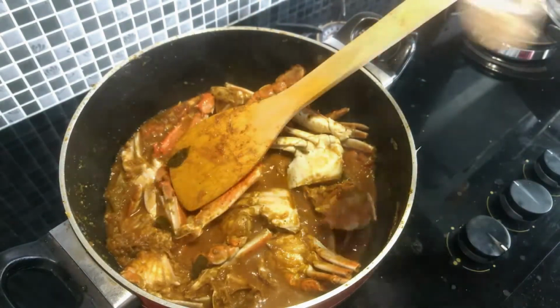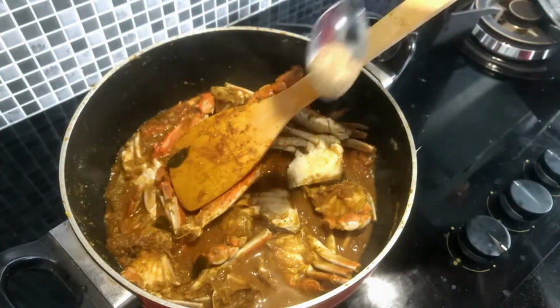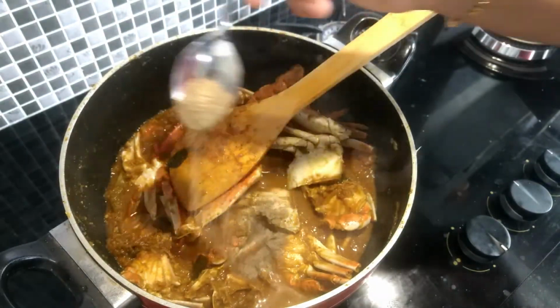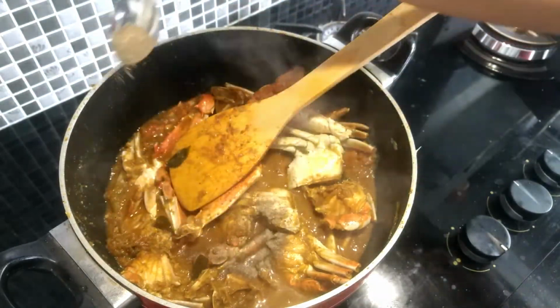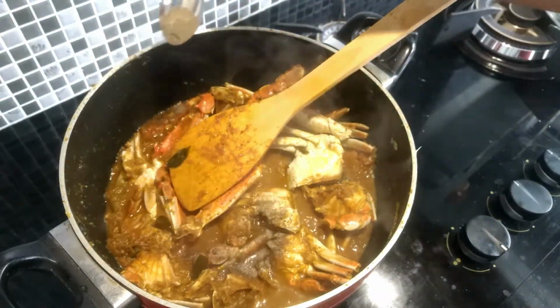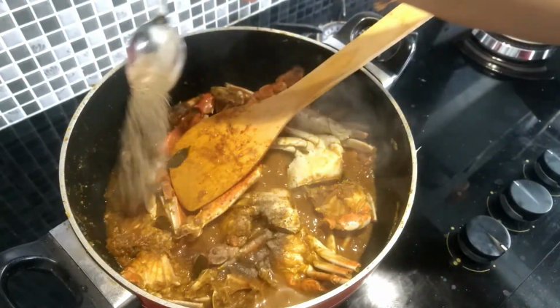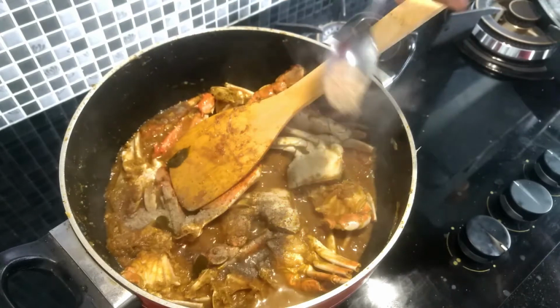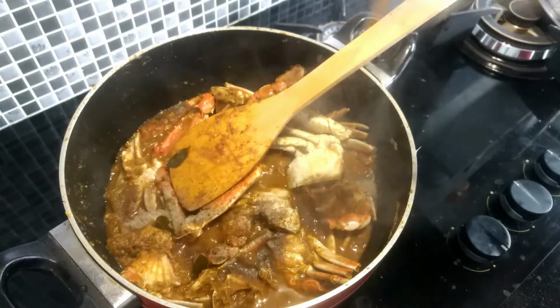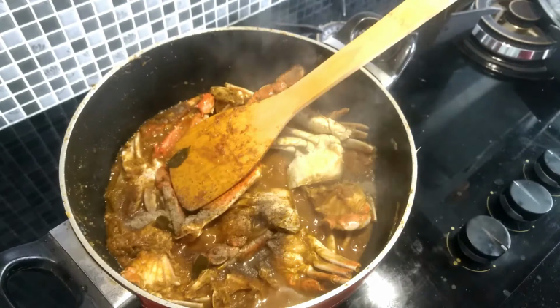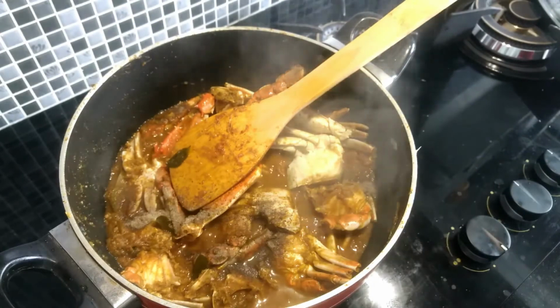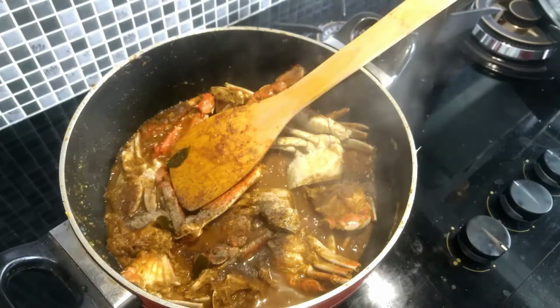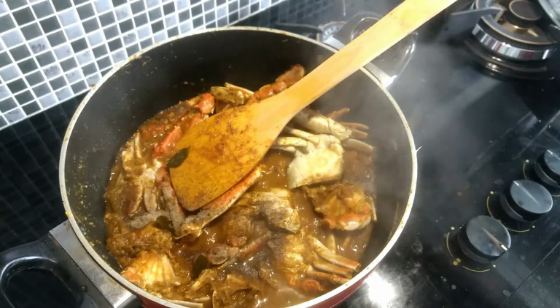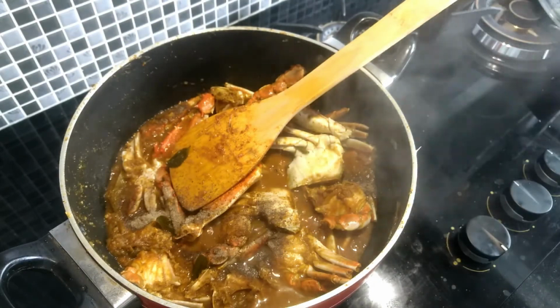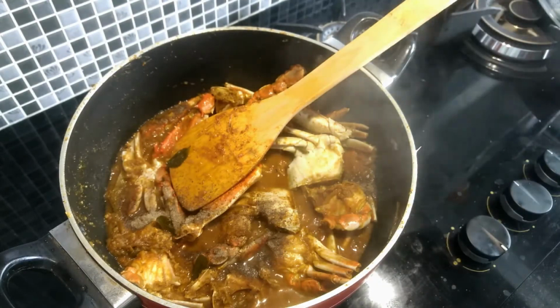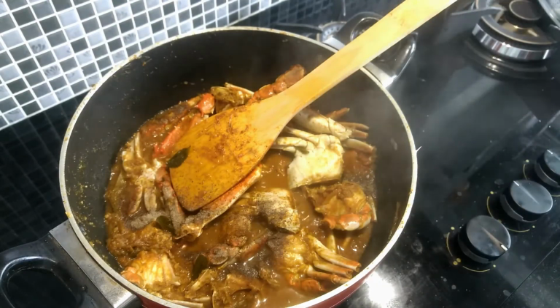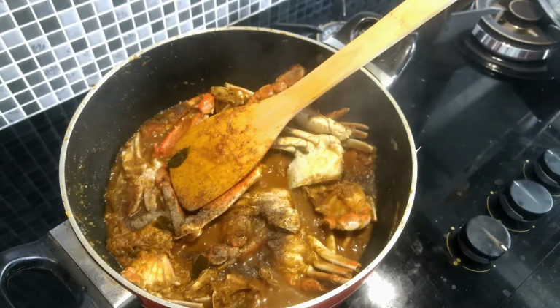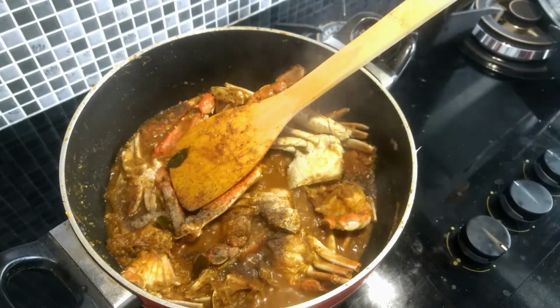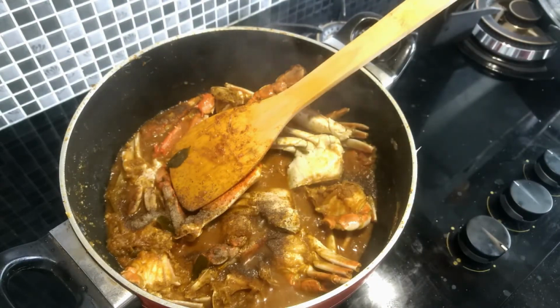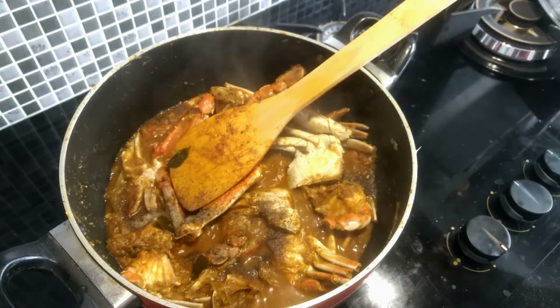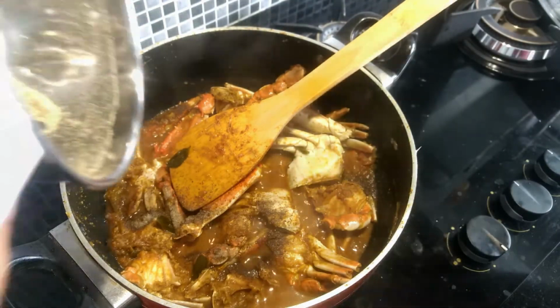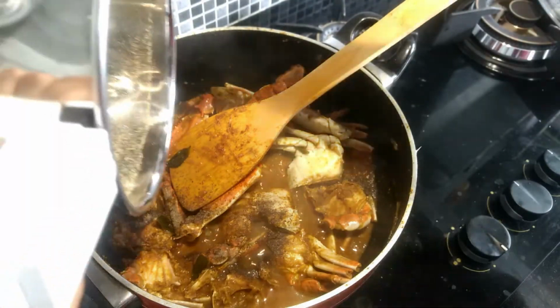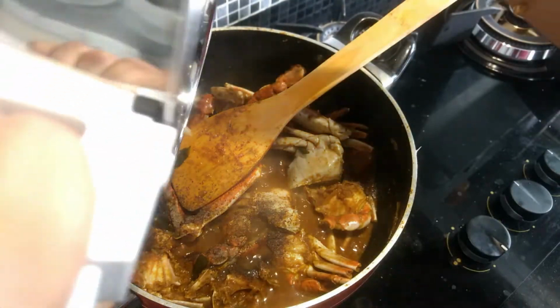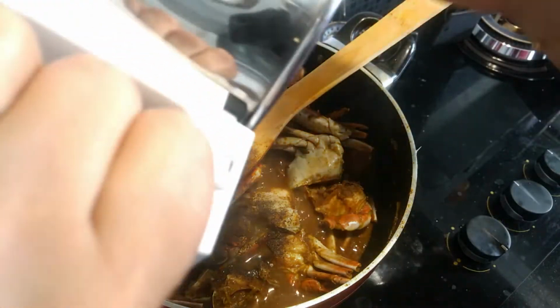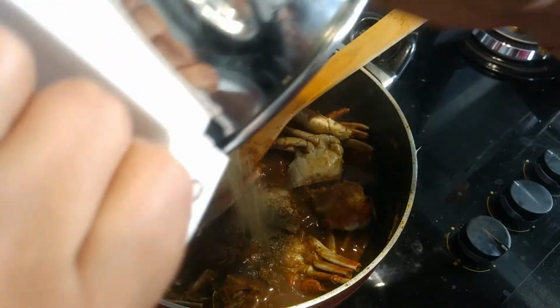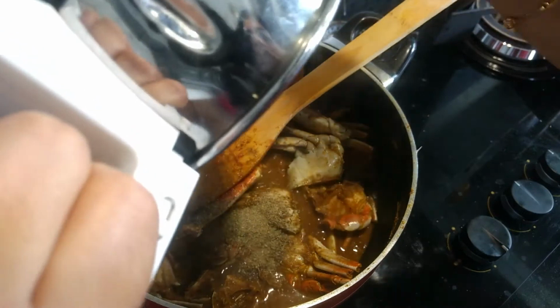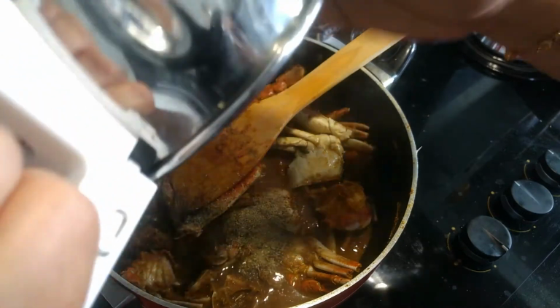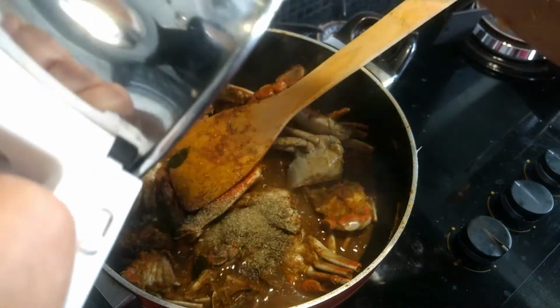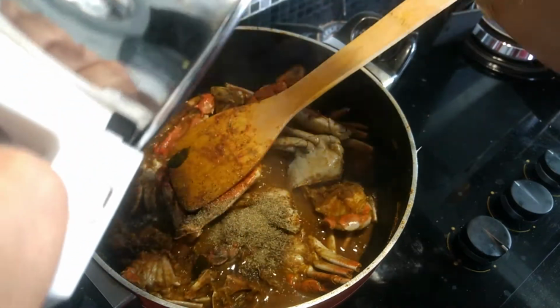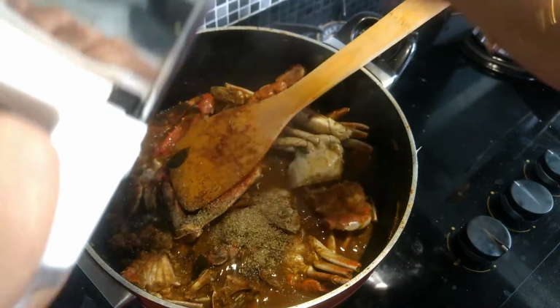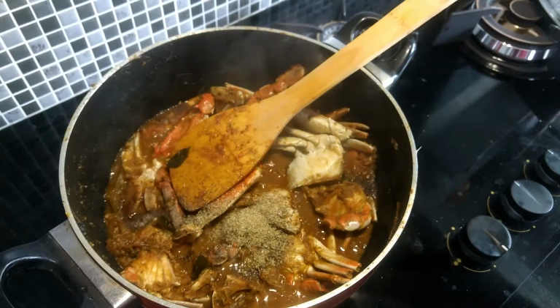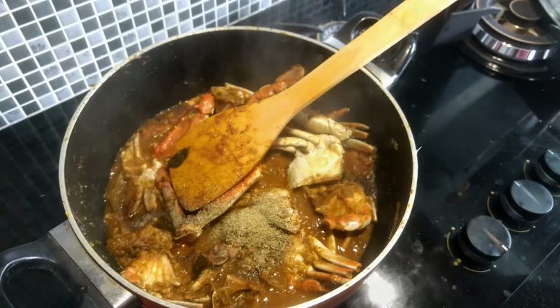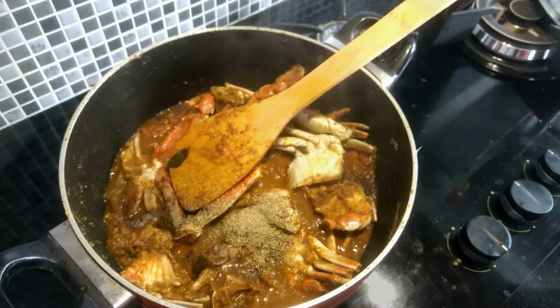Add the cream, add the bread, add a good flavor, add the green flavor, add a nice flavor.